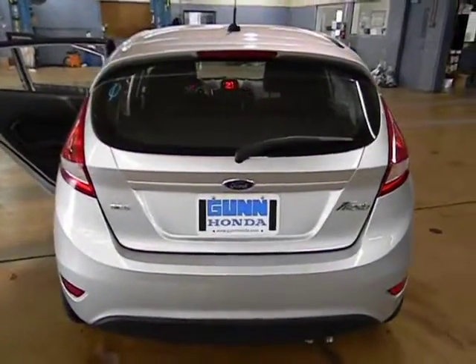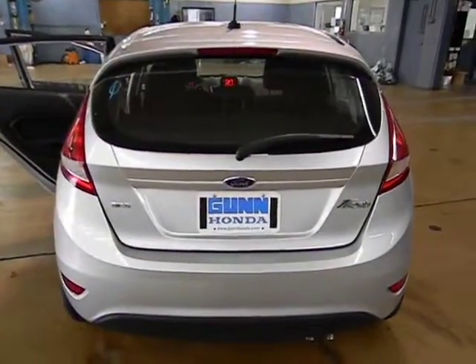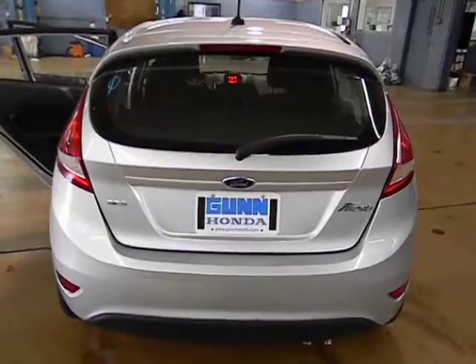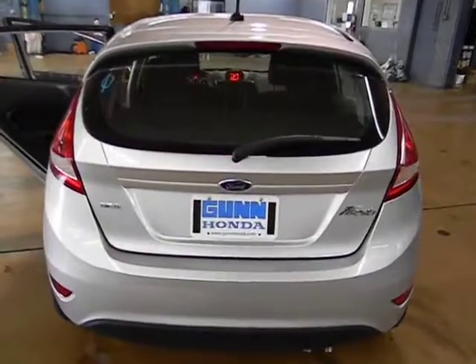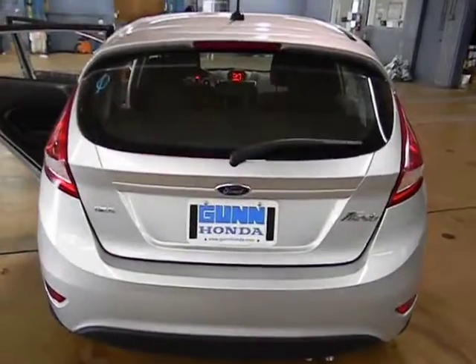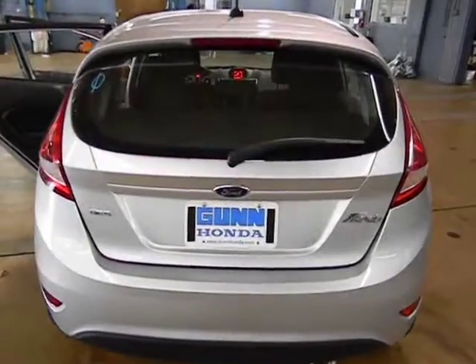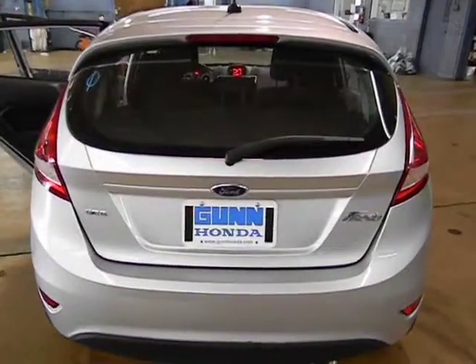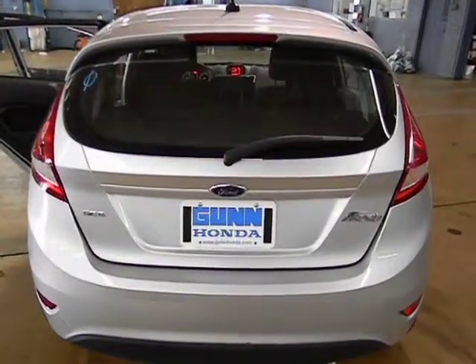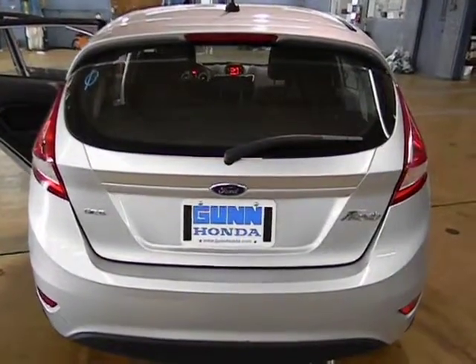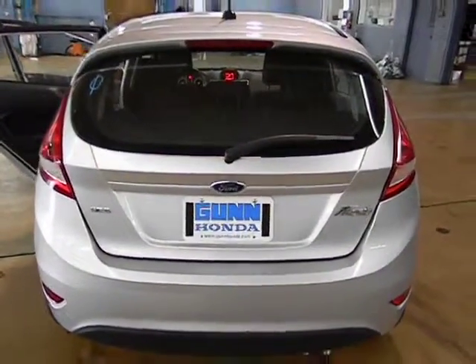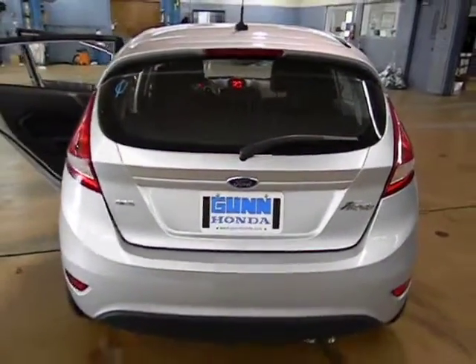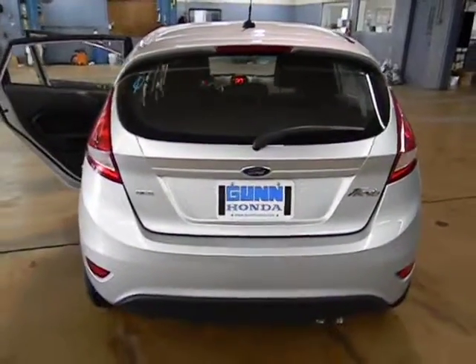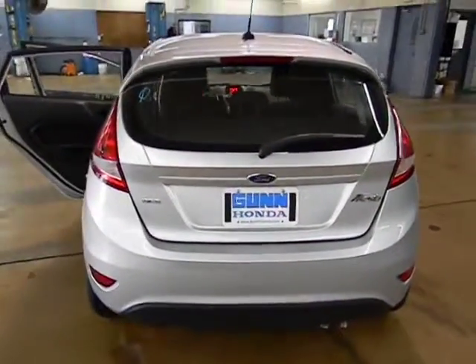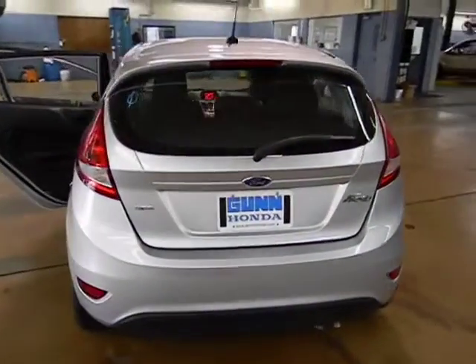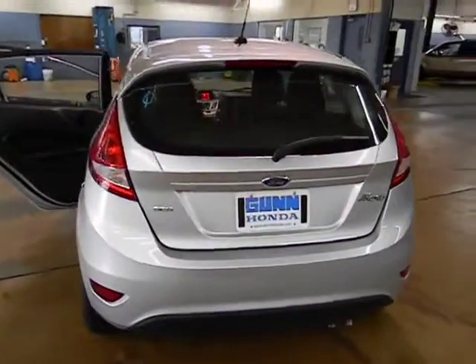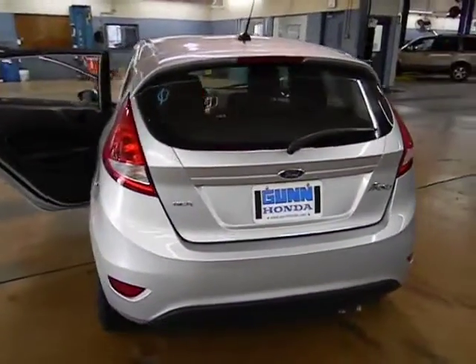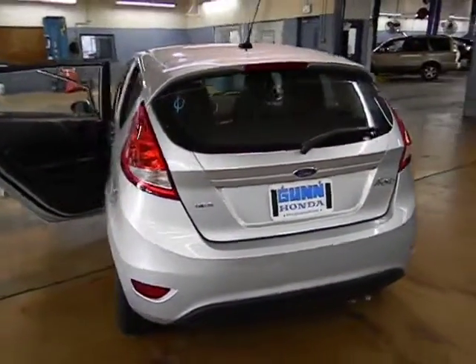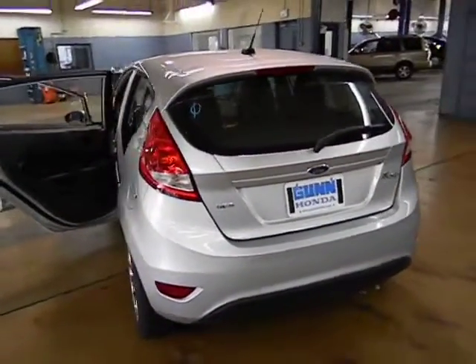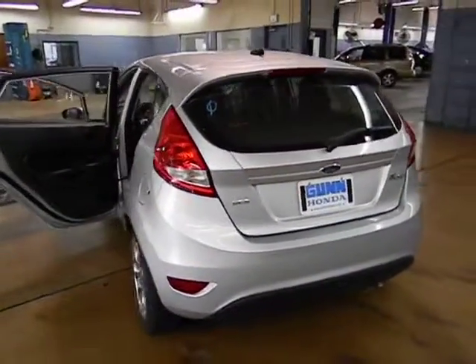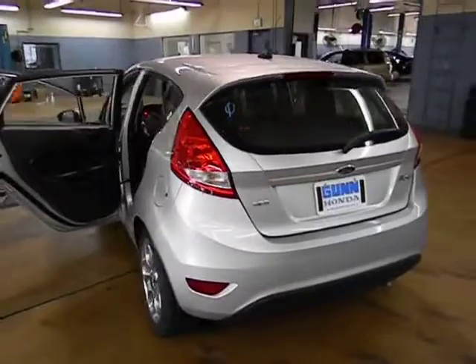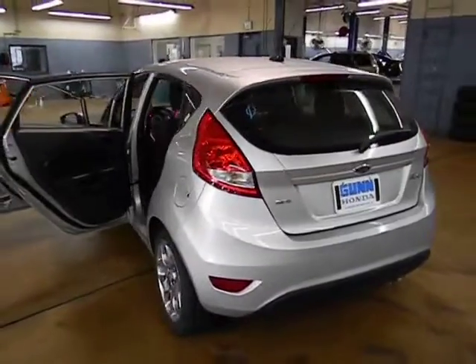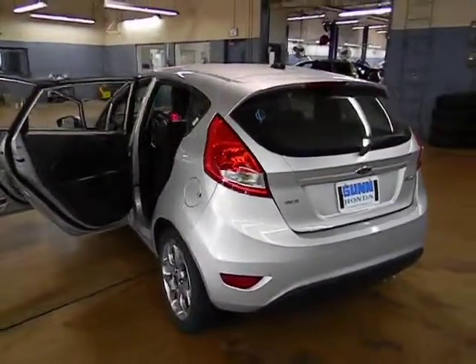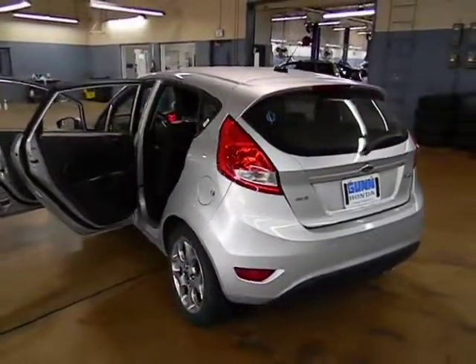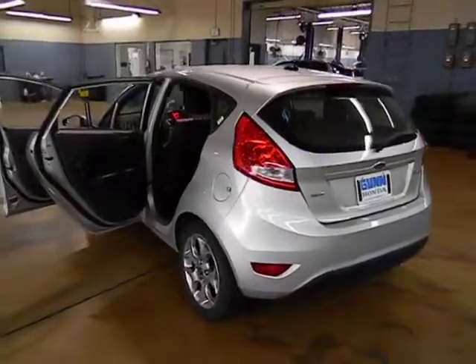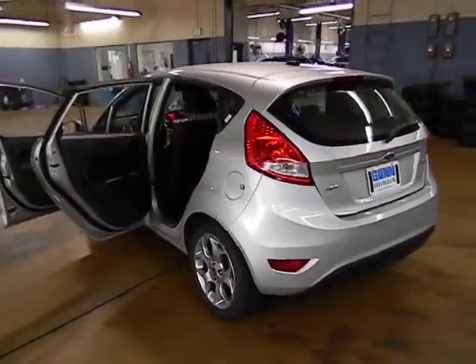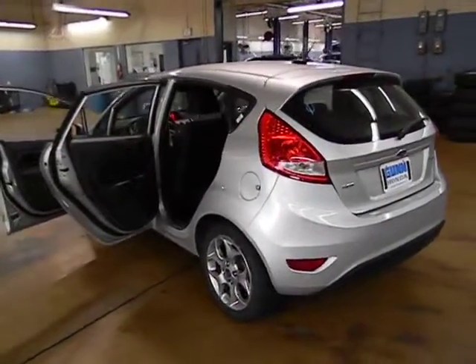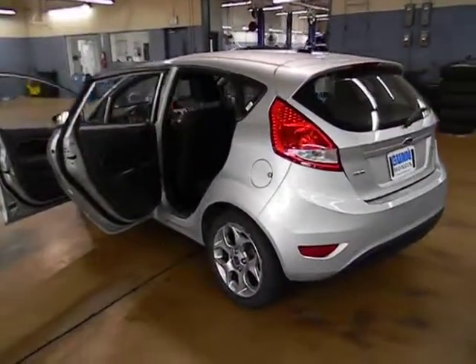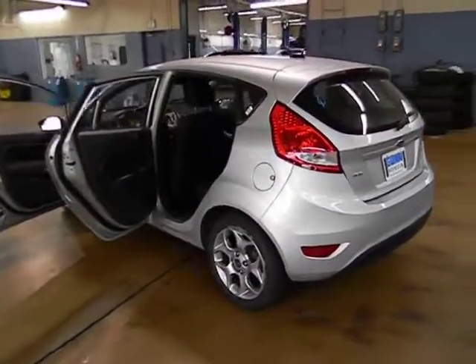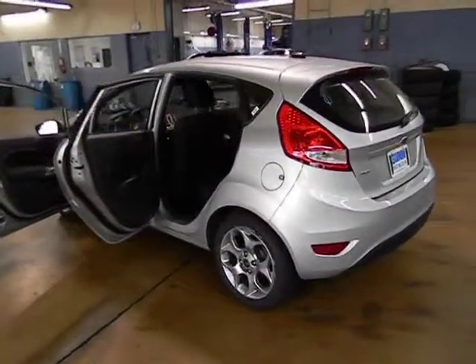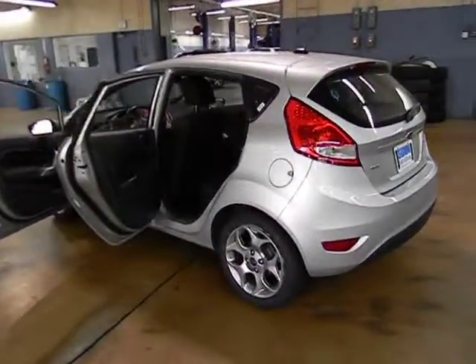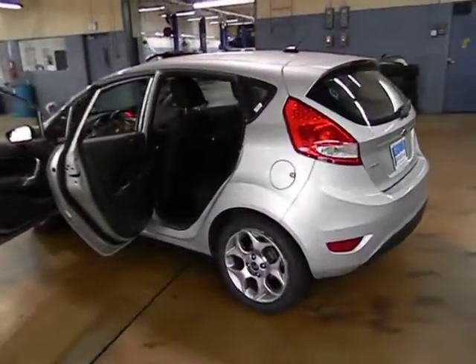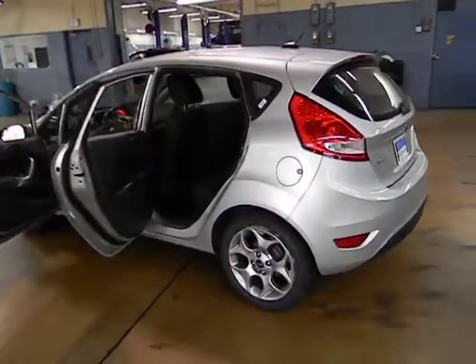Remote power door locks, trip computer, passenger airbag, power windows, daytime running light, speed proportional power steering, tachometer, rear wiper, heads-up display.